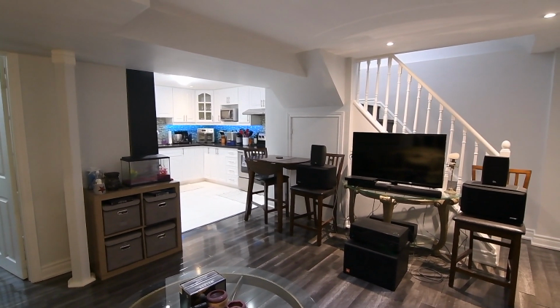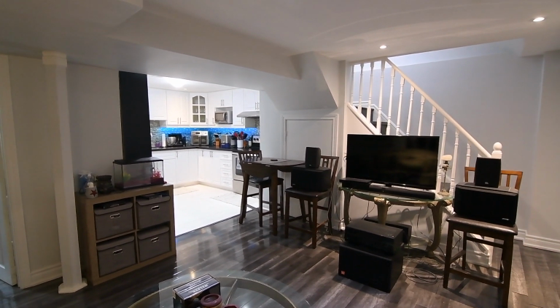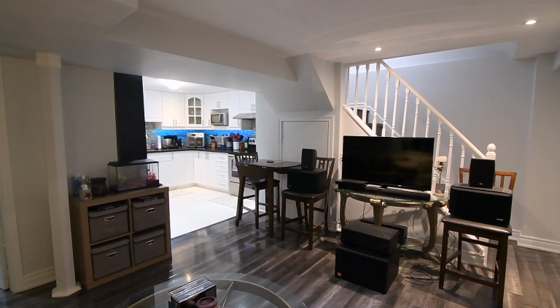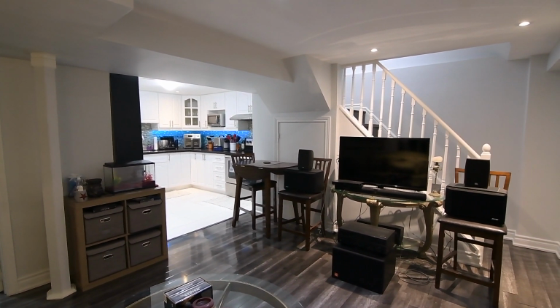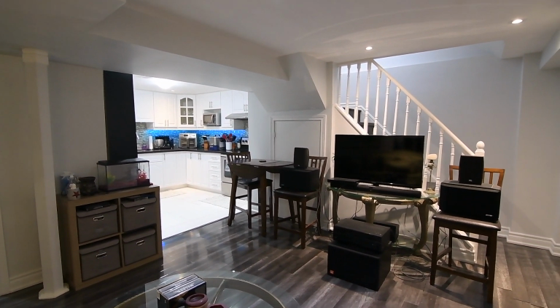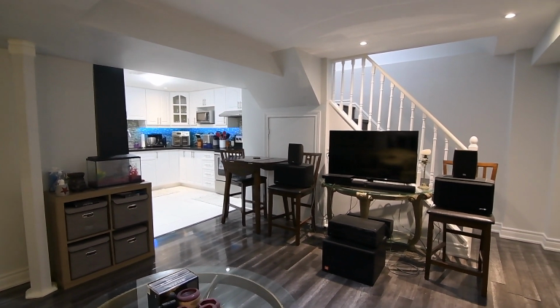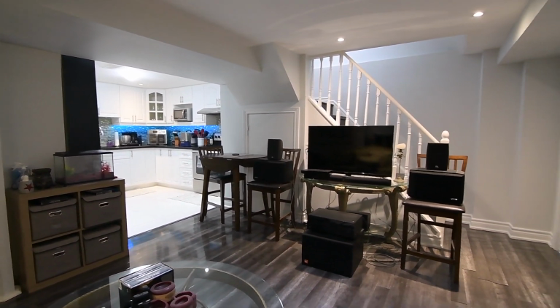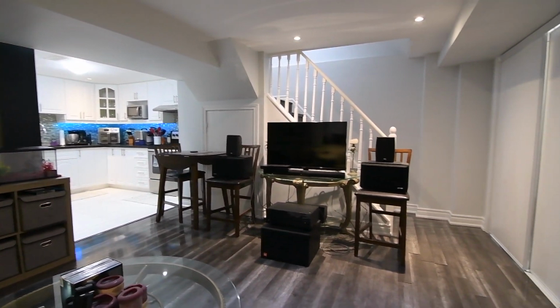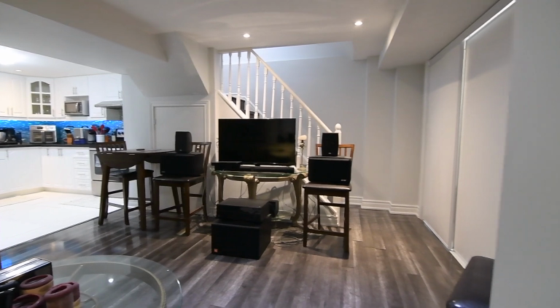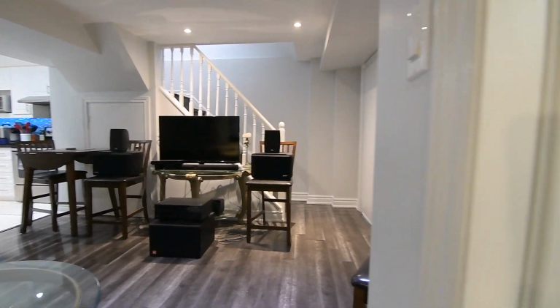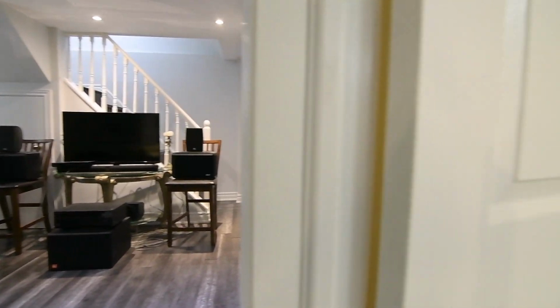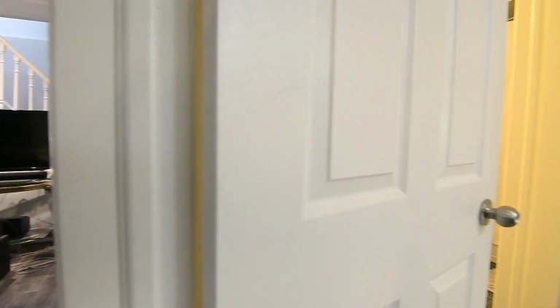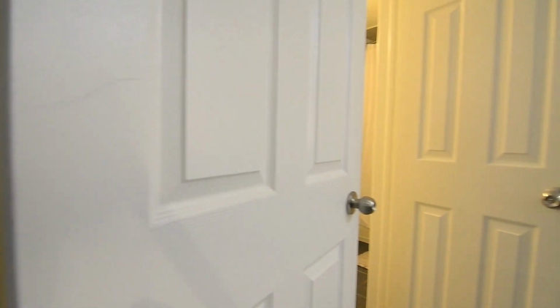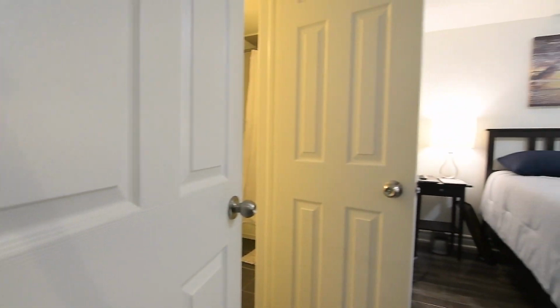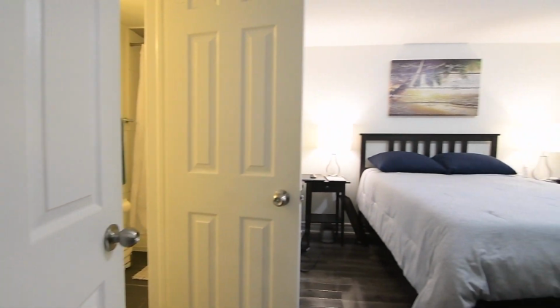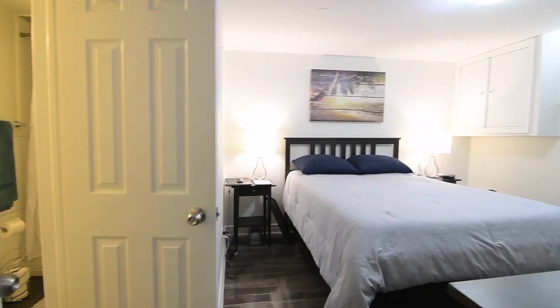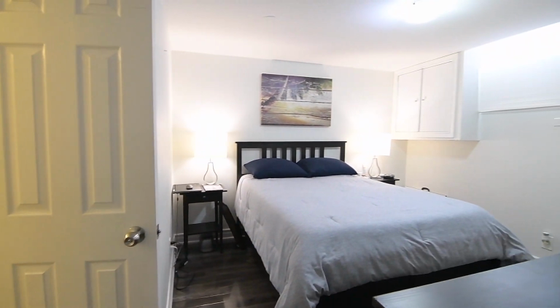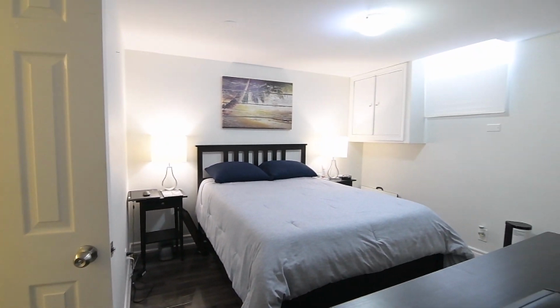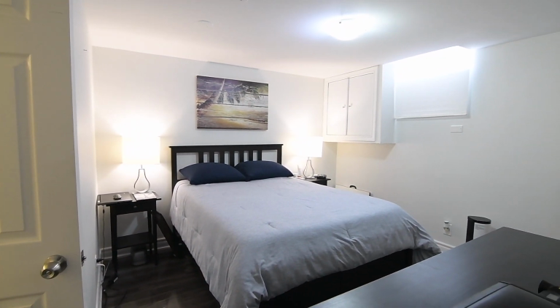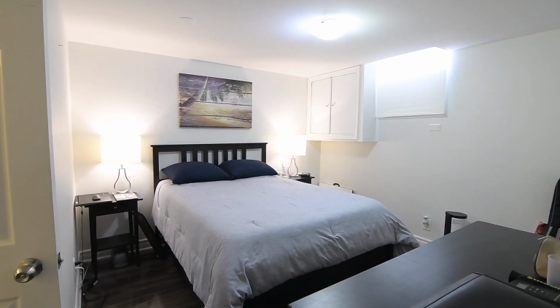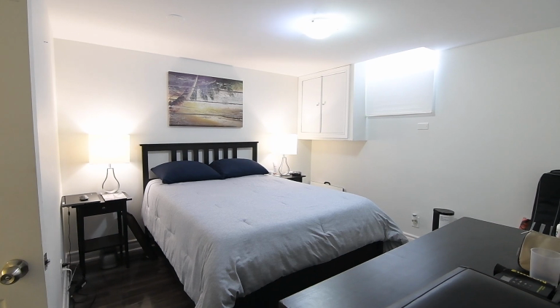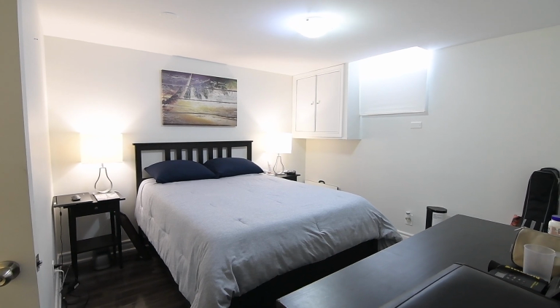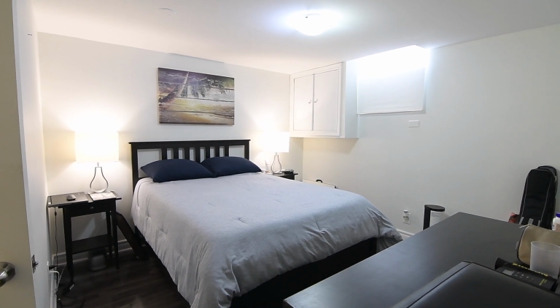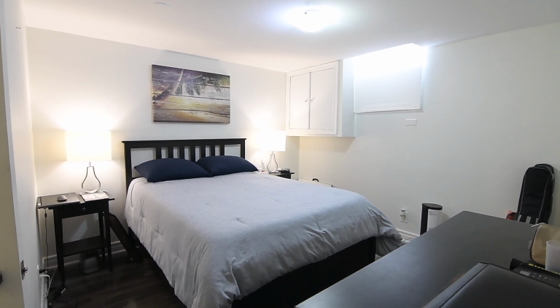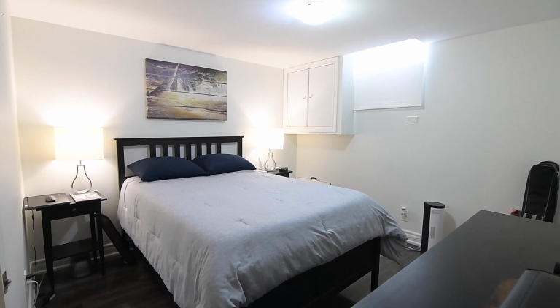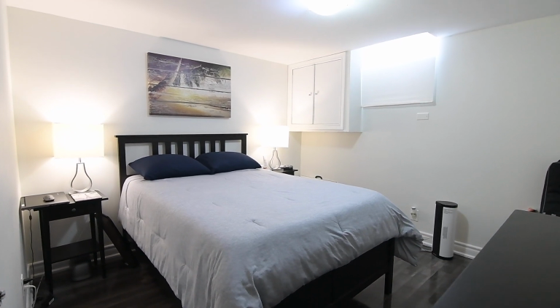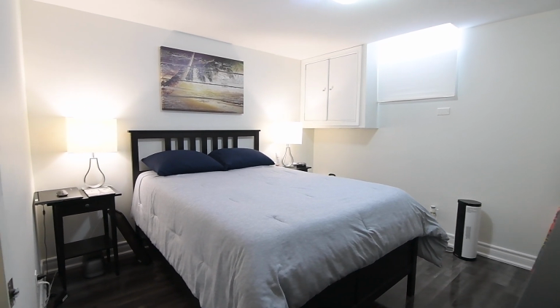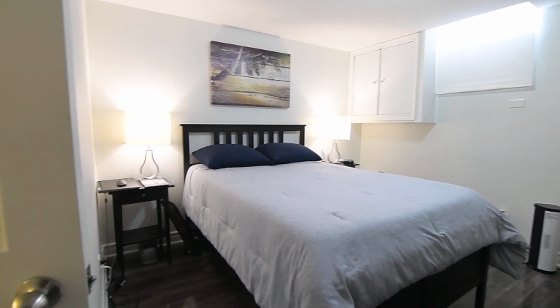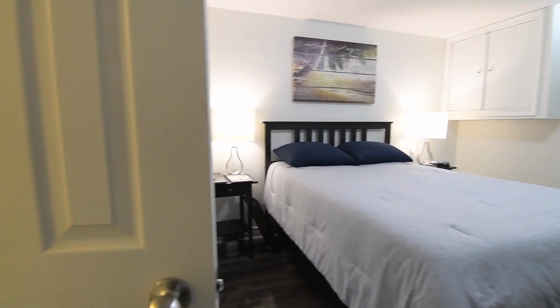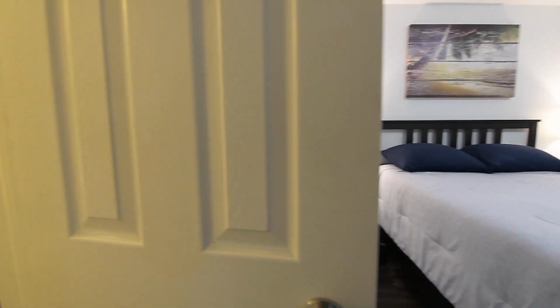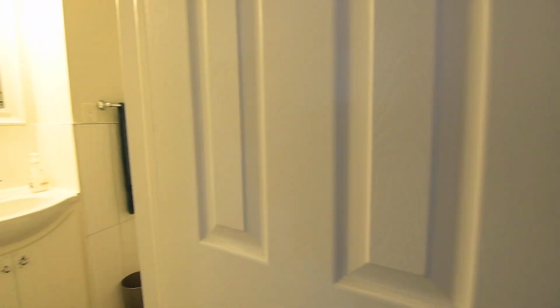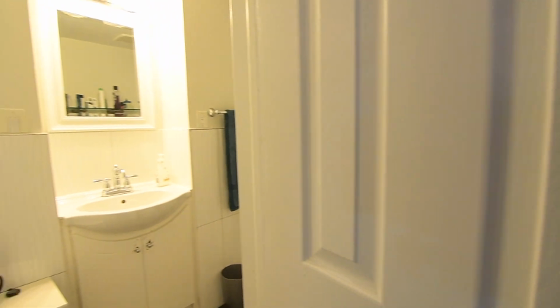Featuring laminate and tiled flooring throughout, this level showcases a very spacious bedroom with a double closet, that has a four-piece ensuite washroom with a bath and shower combo, a built-in Euro vanity and tiled finishes.